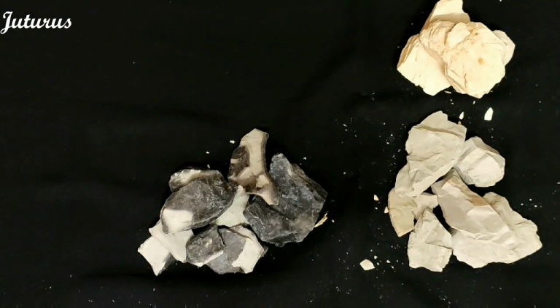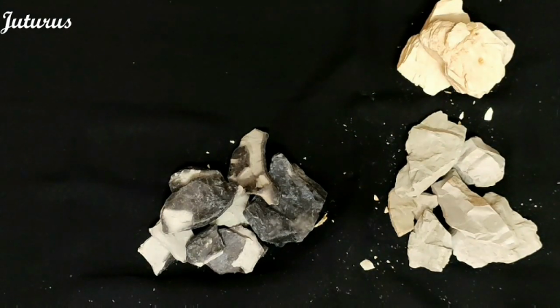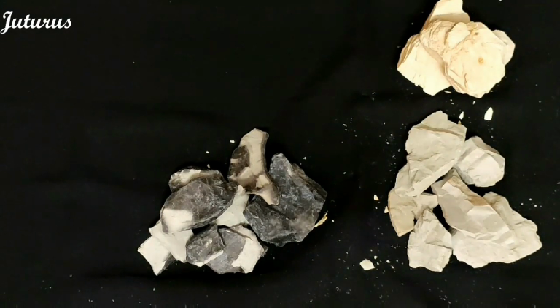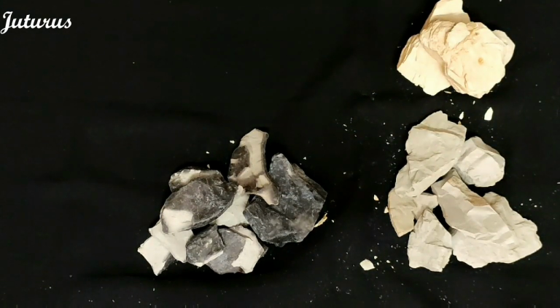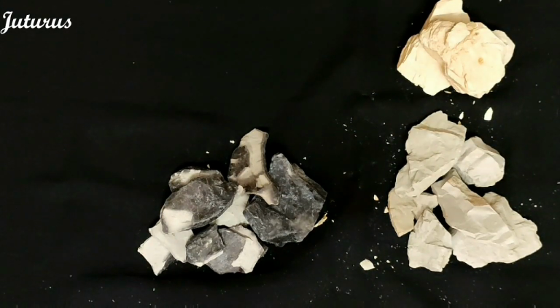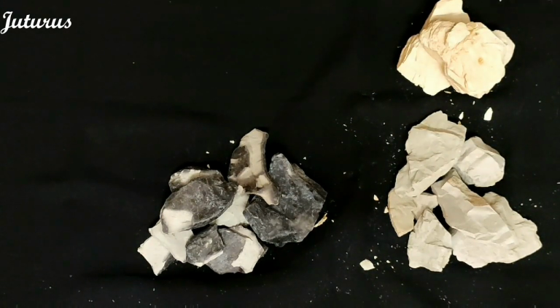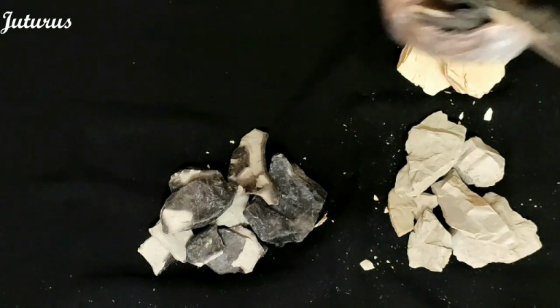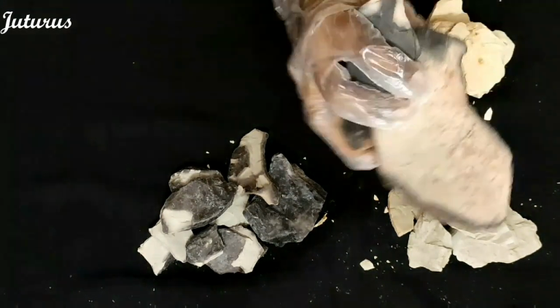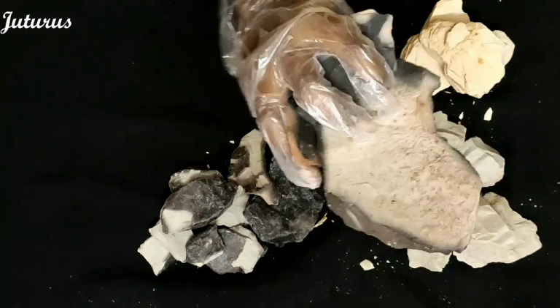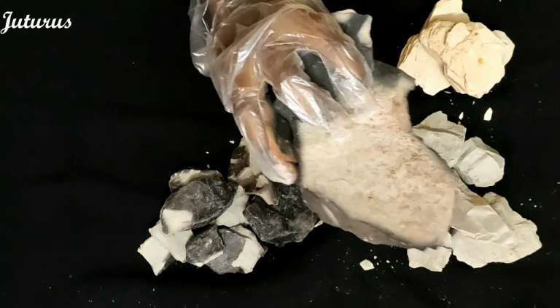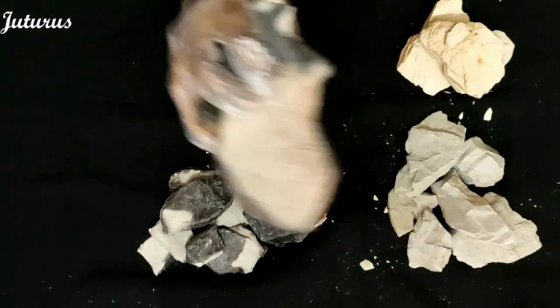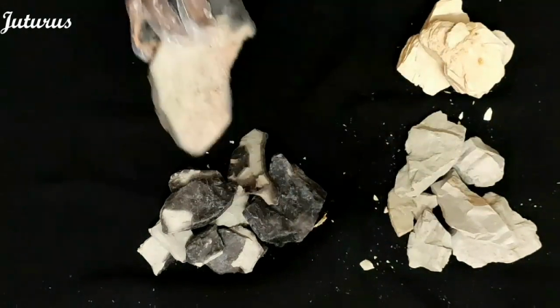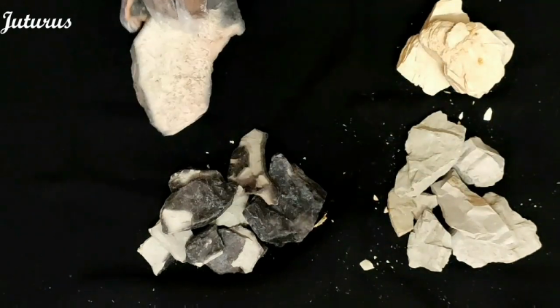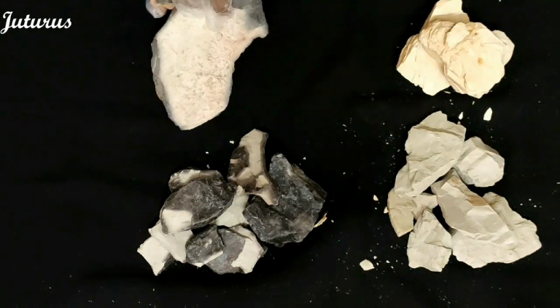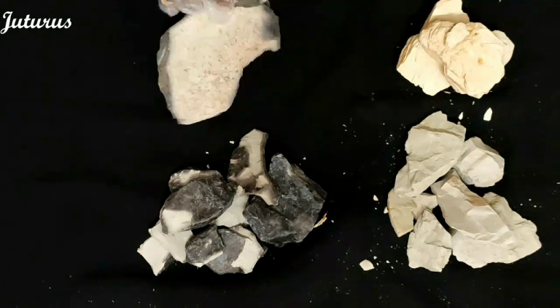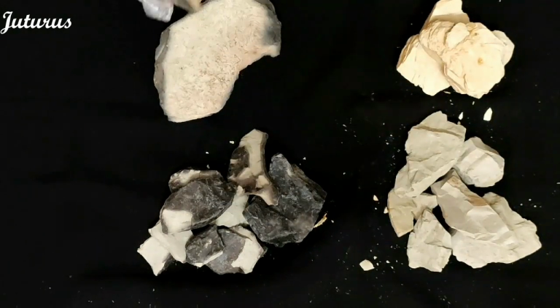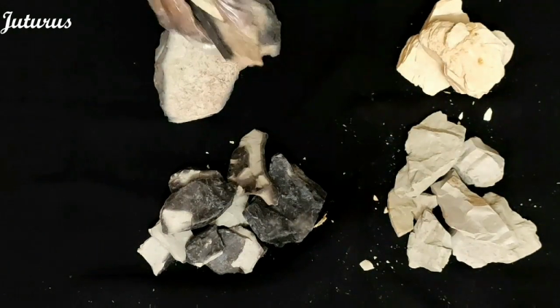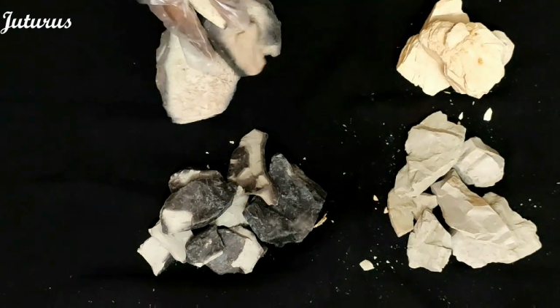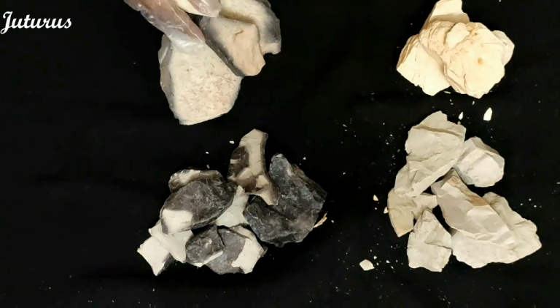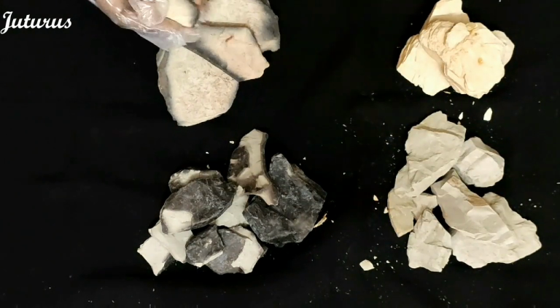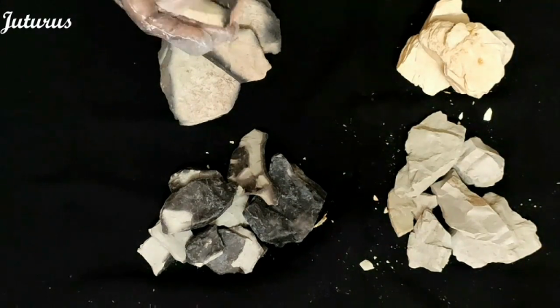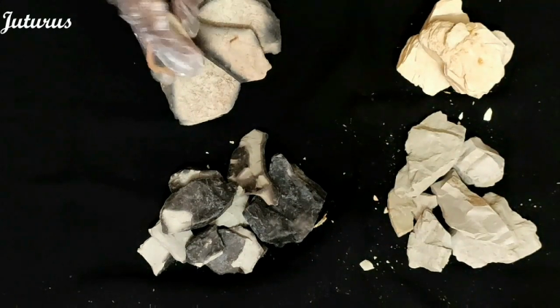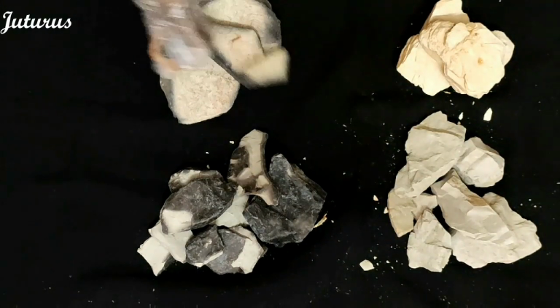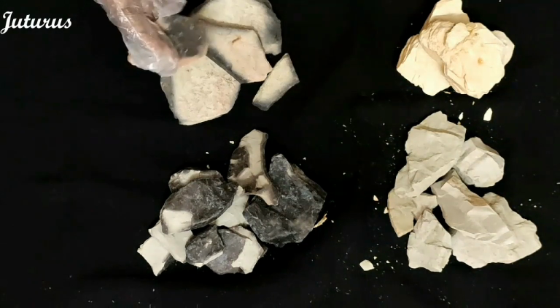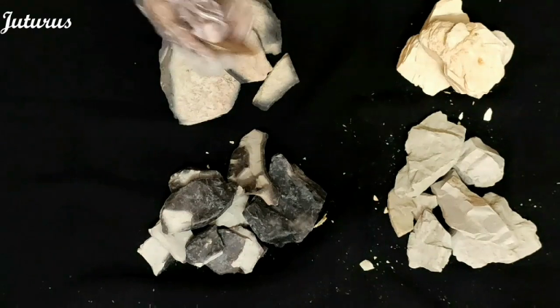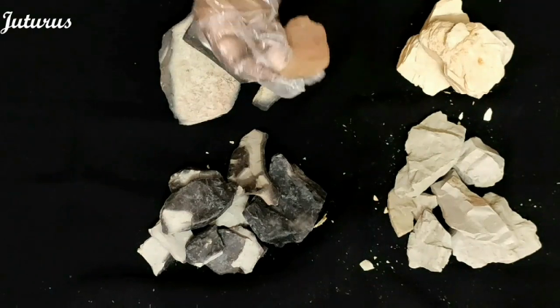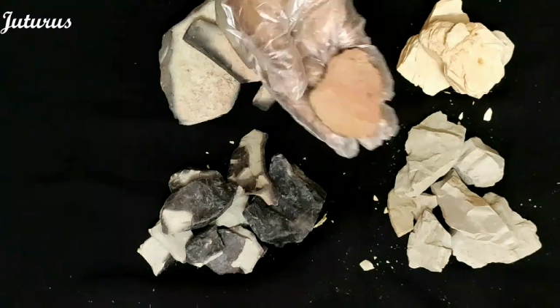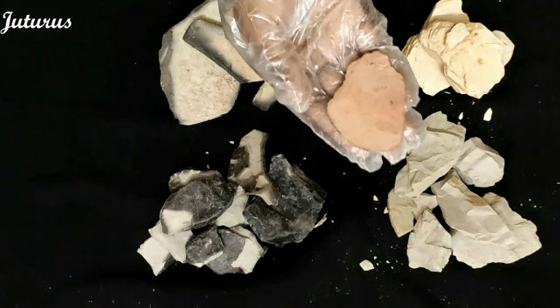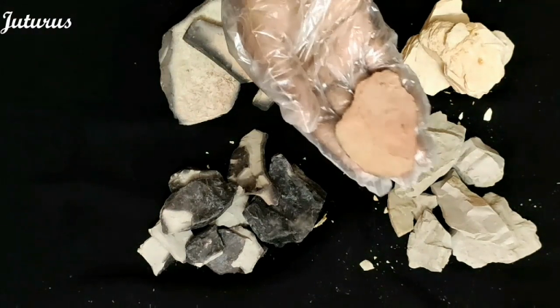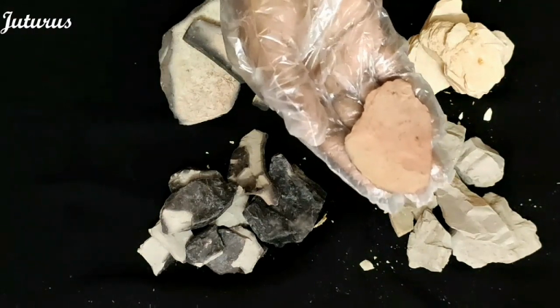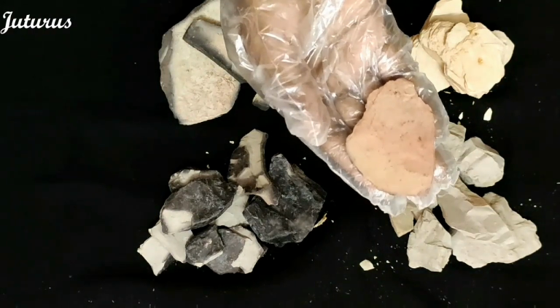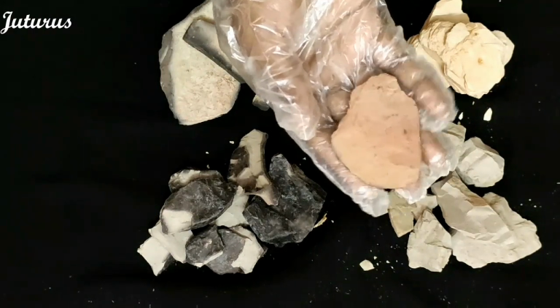We also have roasted multani — this is the red piece of multani which is roasted.